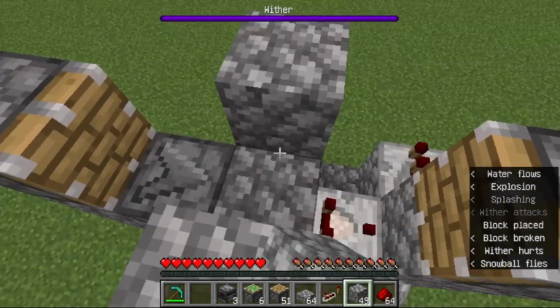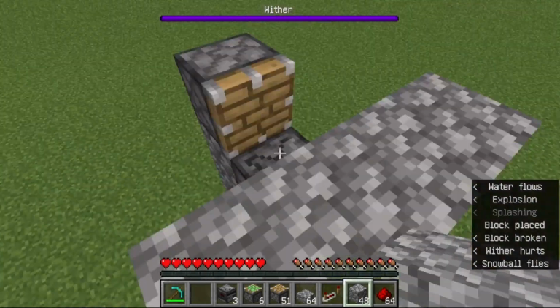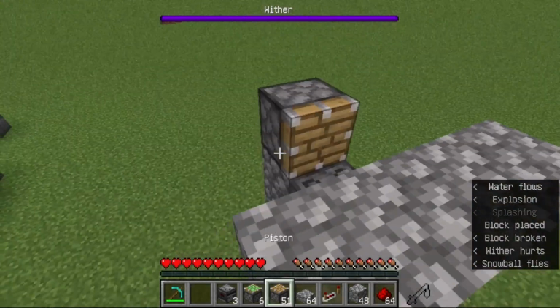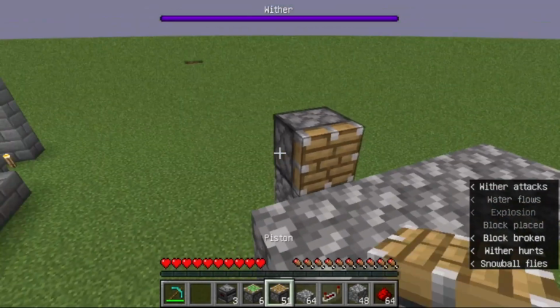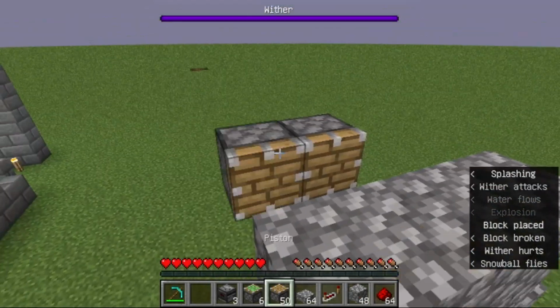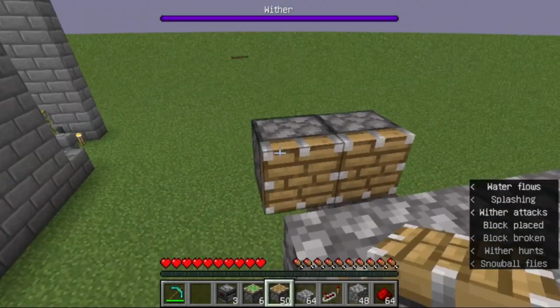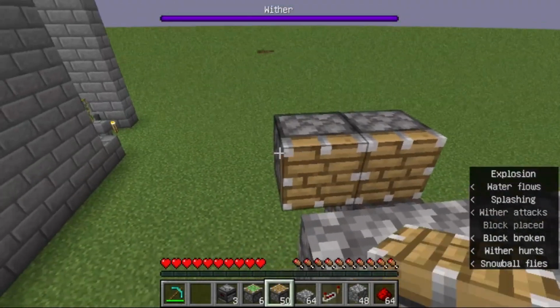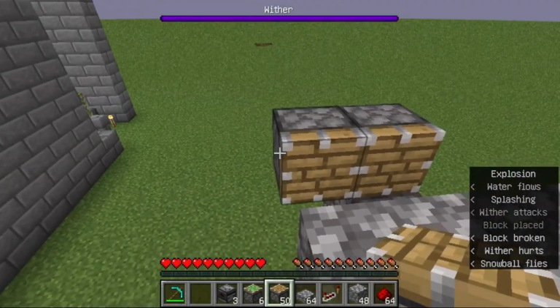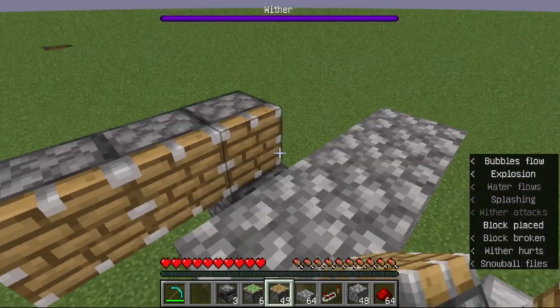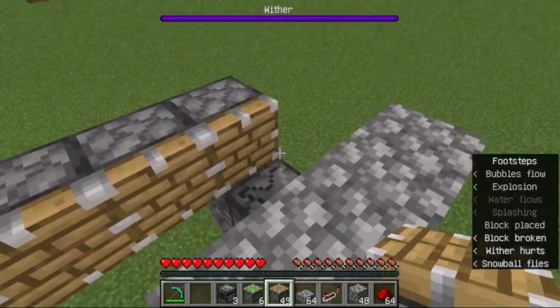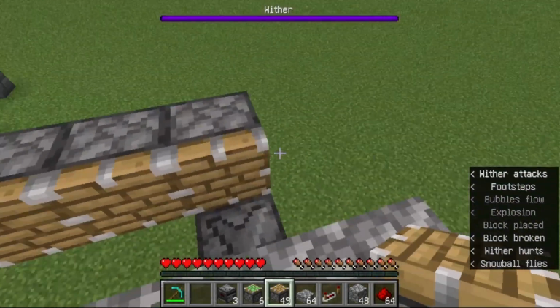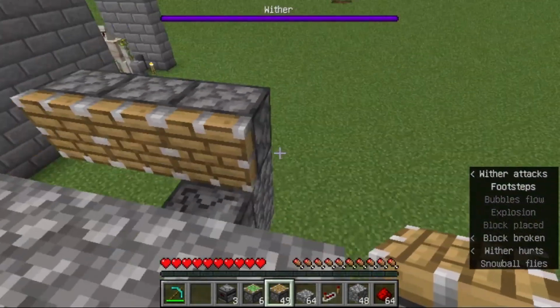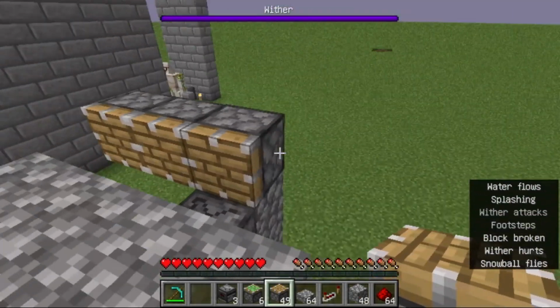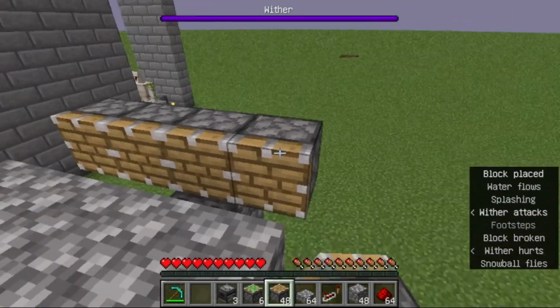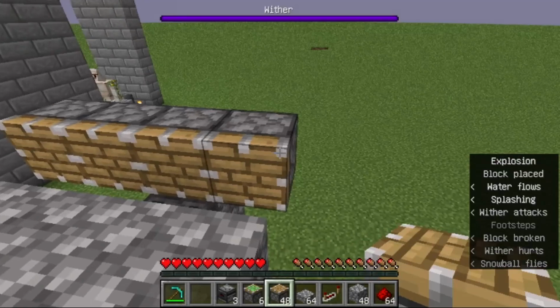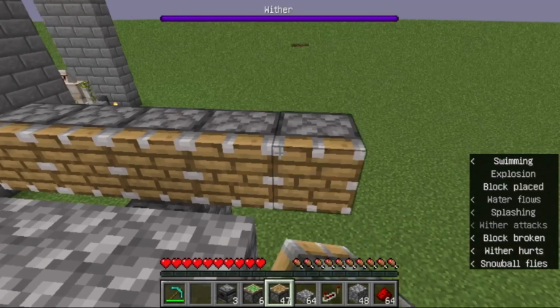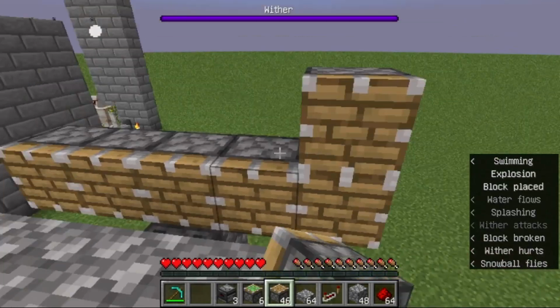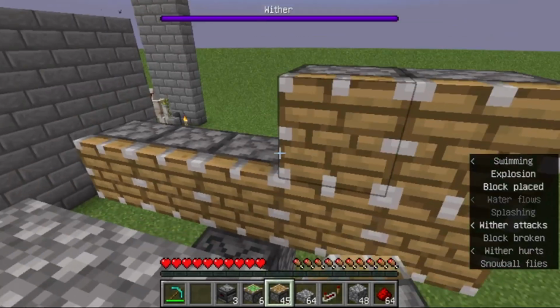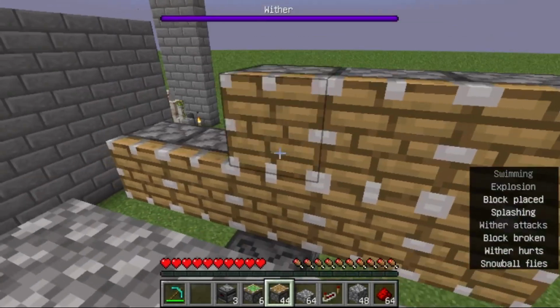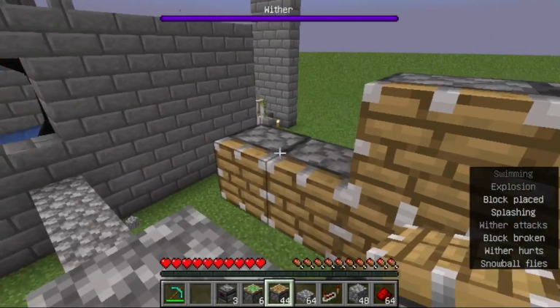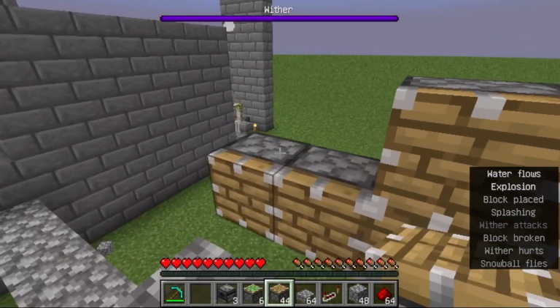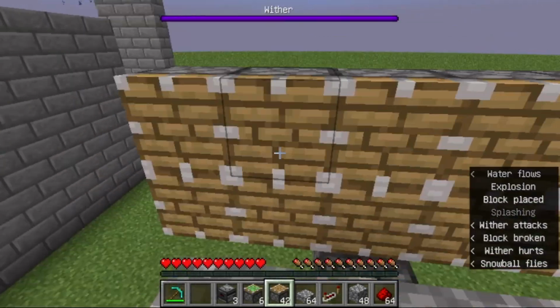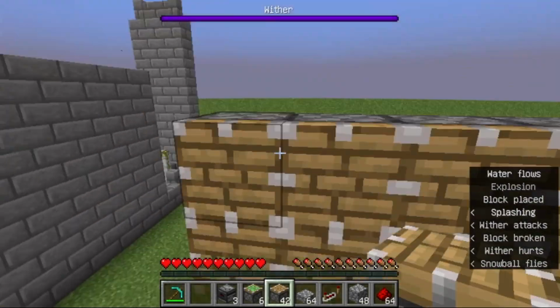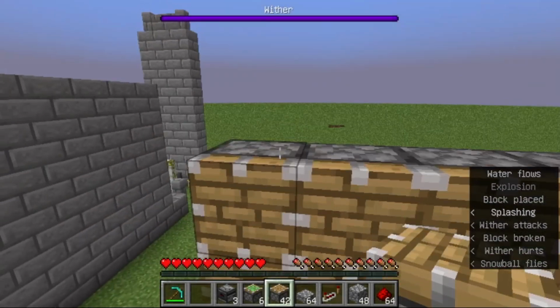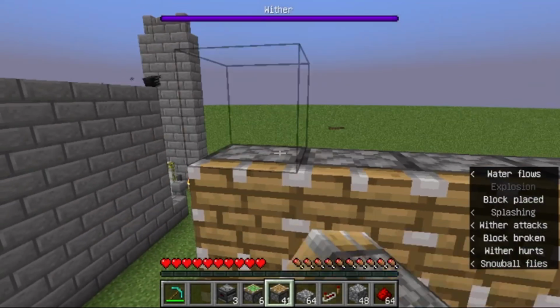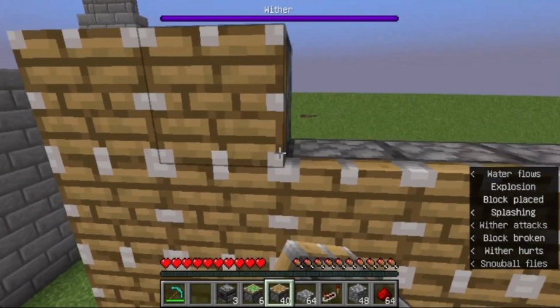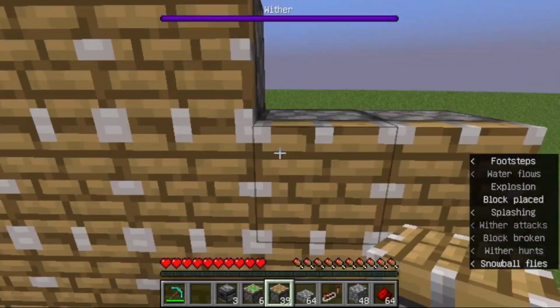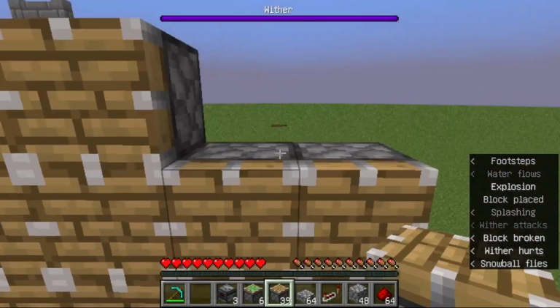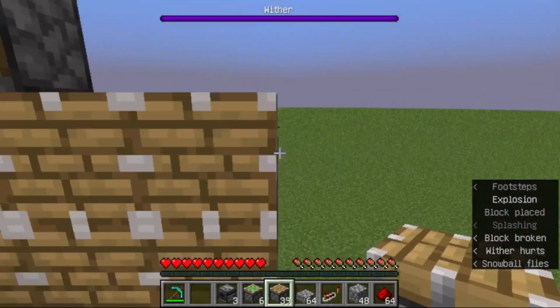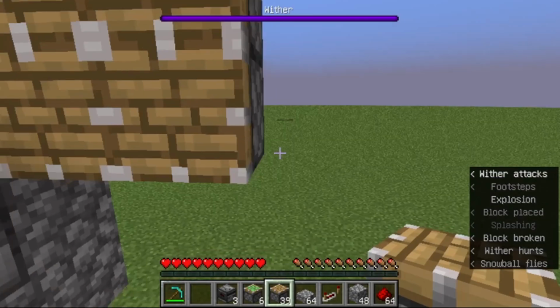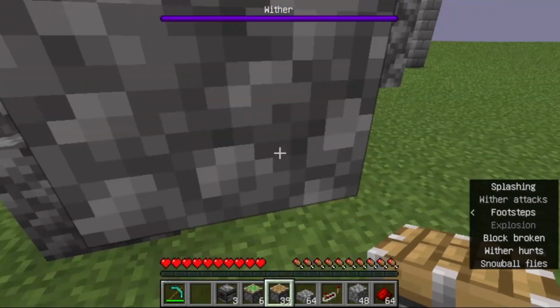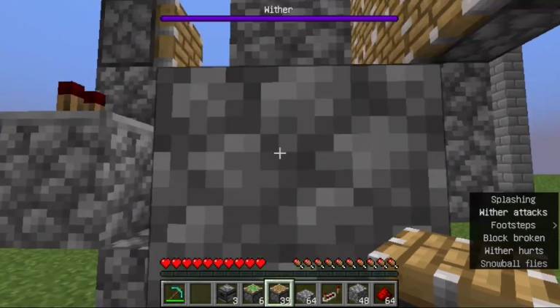We will use a total of 50 pistons to build a 5 by 5 piston wall. These are leaf crushers intended to harvest tree saplings for each tree grown.